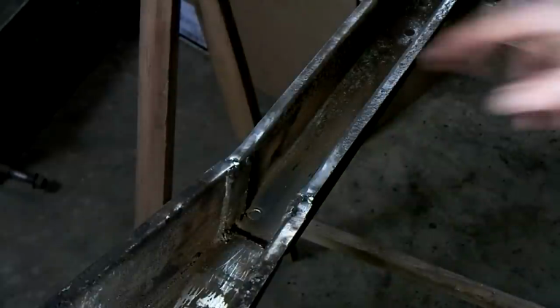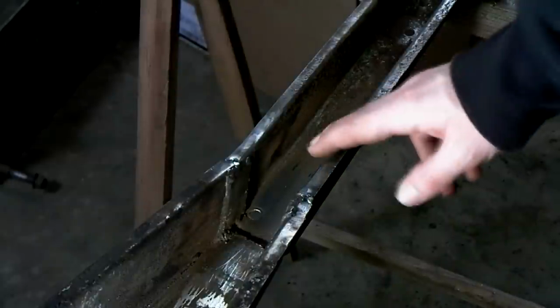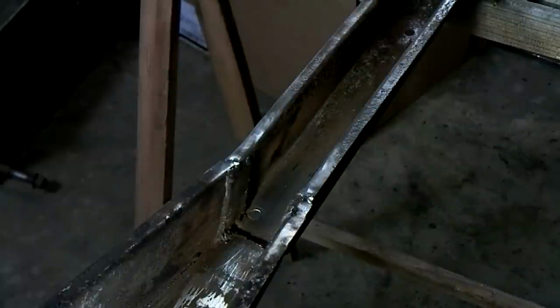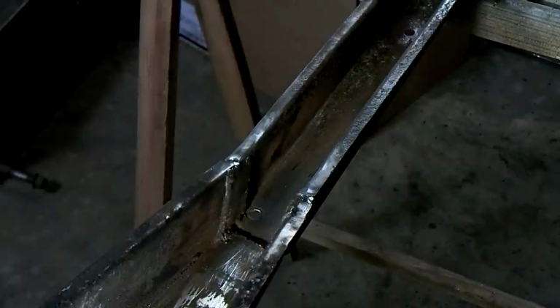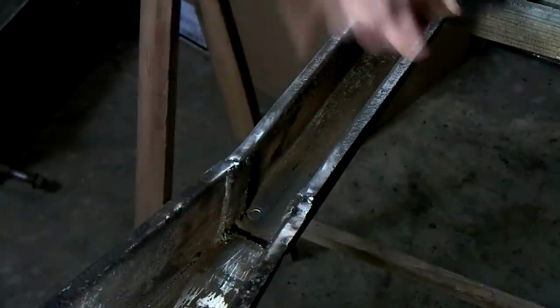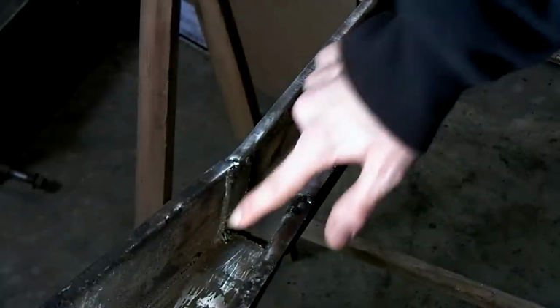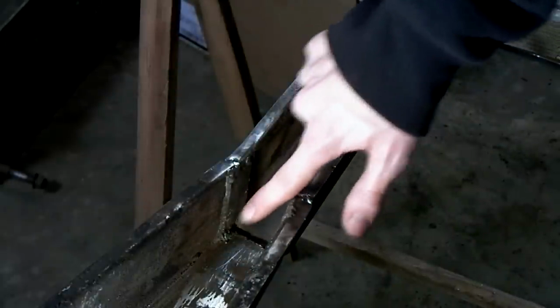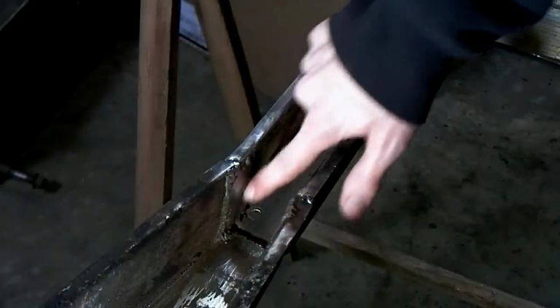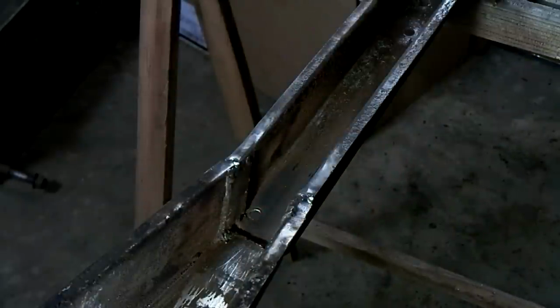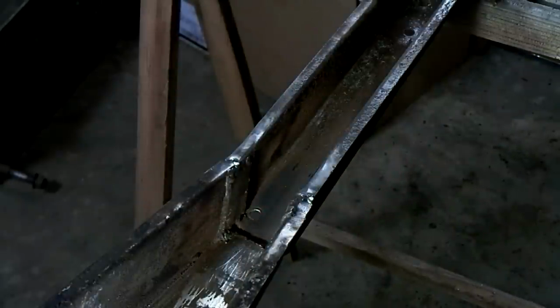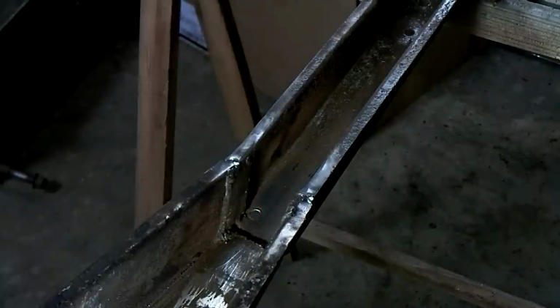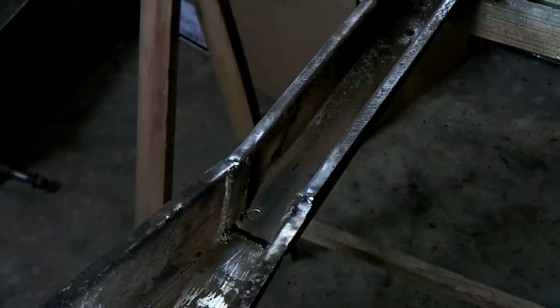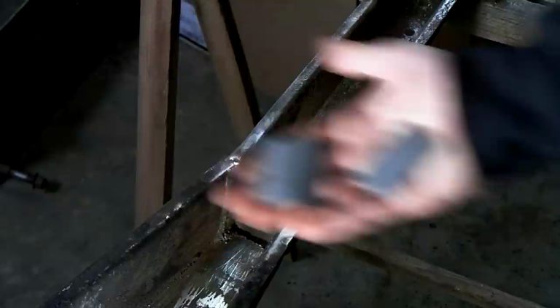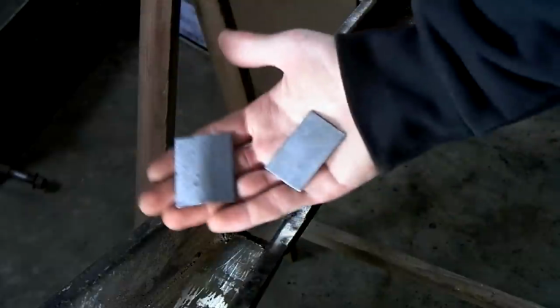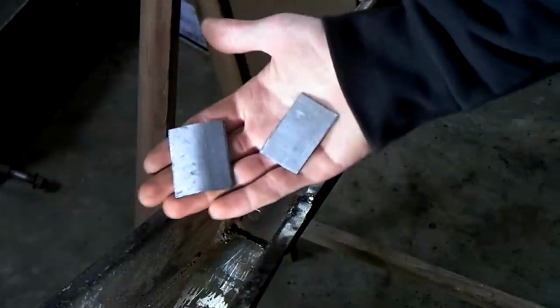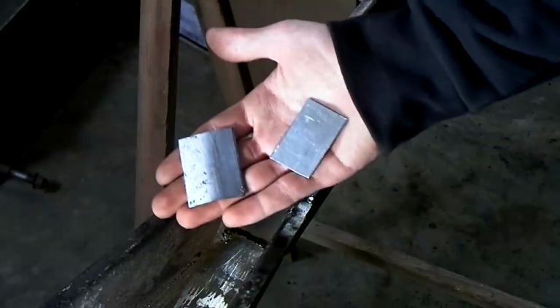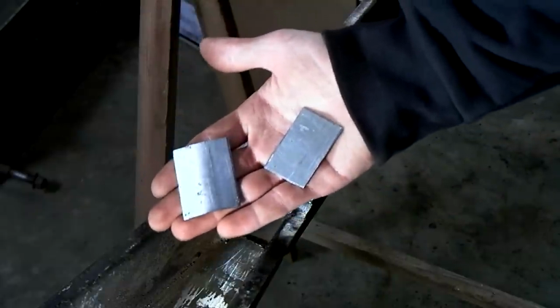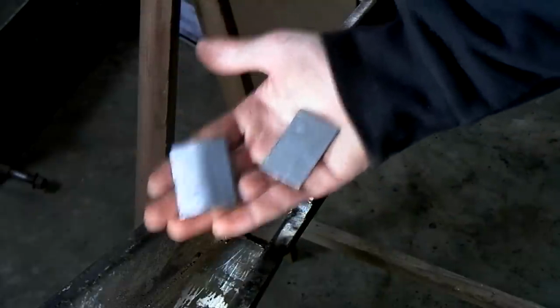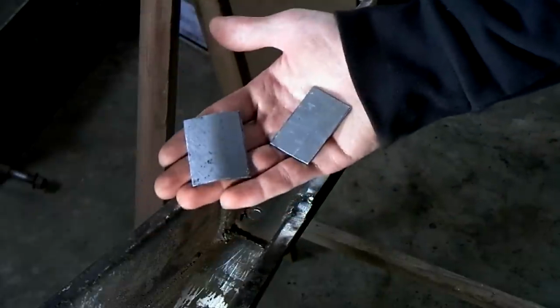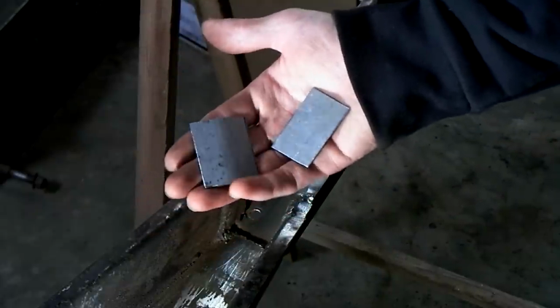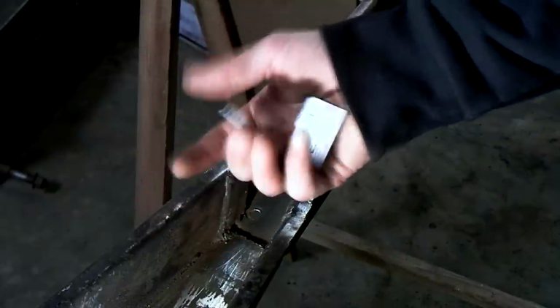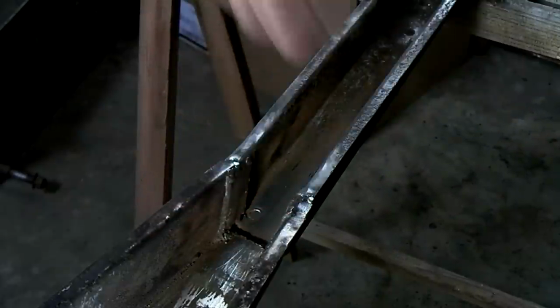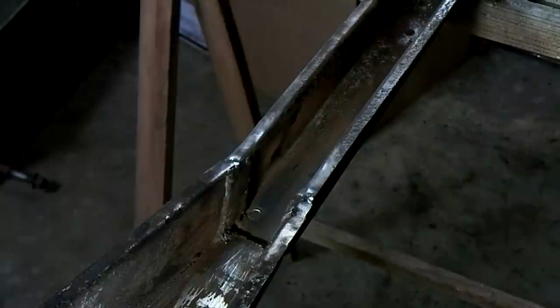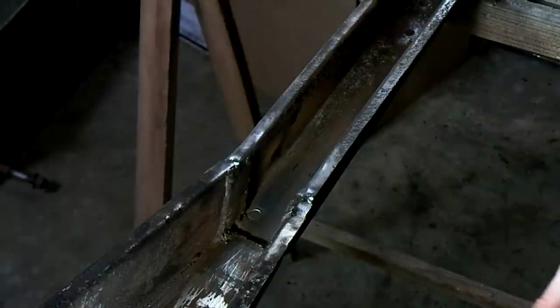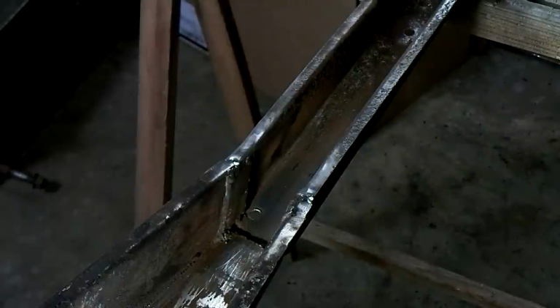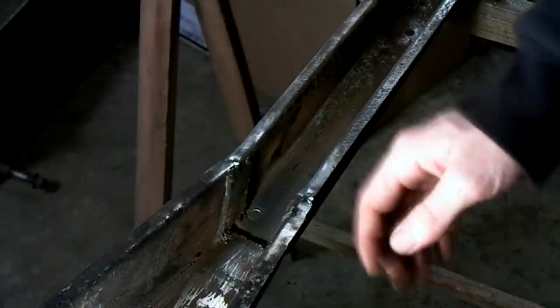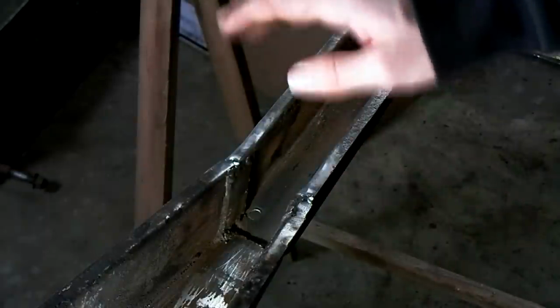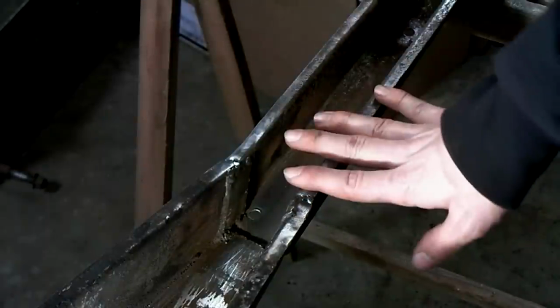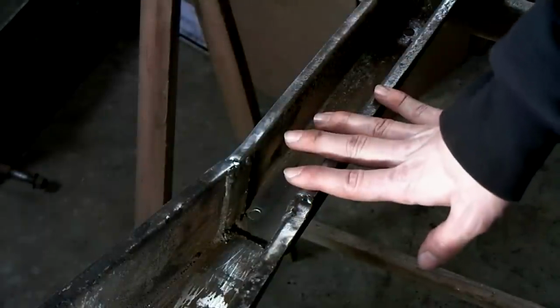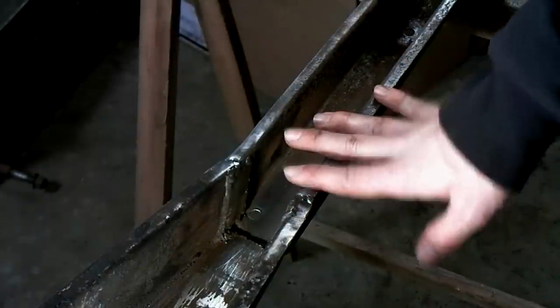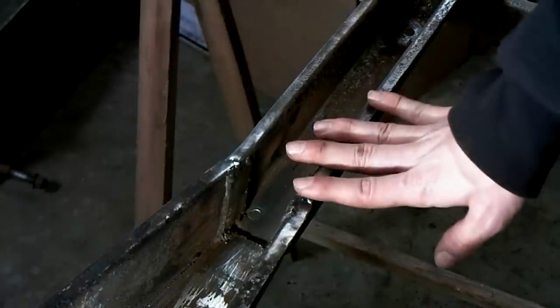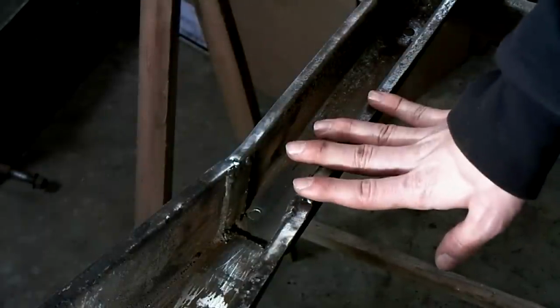The other side of the chassis doesn't have these strengthening plates. So I've made these strengthening plates myself and I'll attach them to the other side of the chassis, because if this side has failed the other side will too.